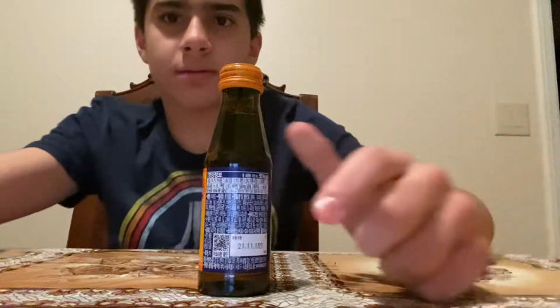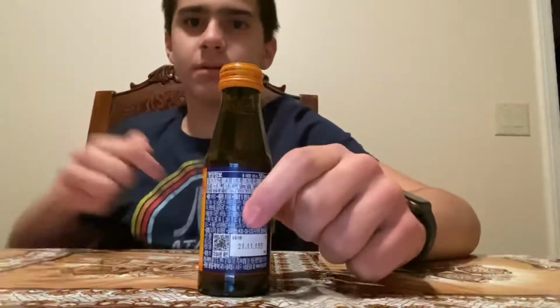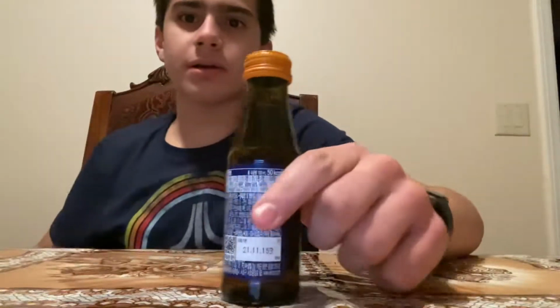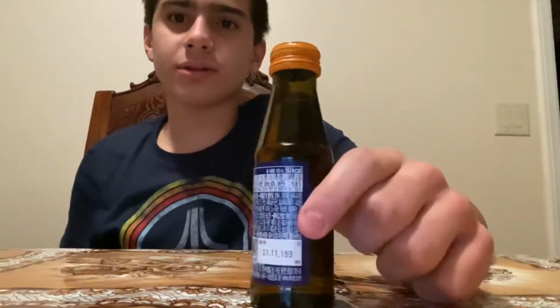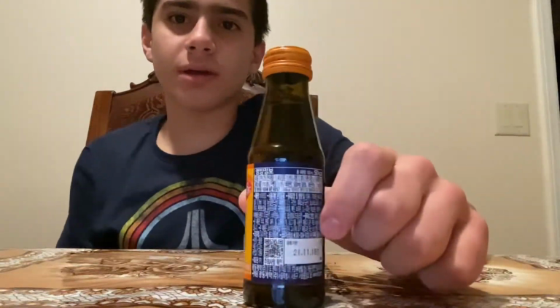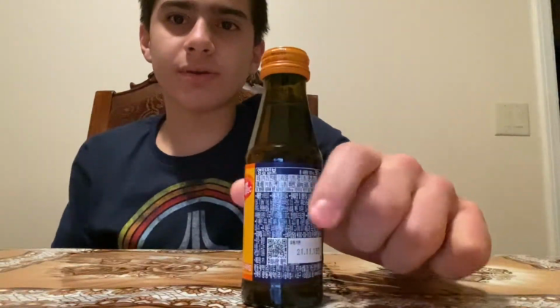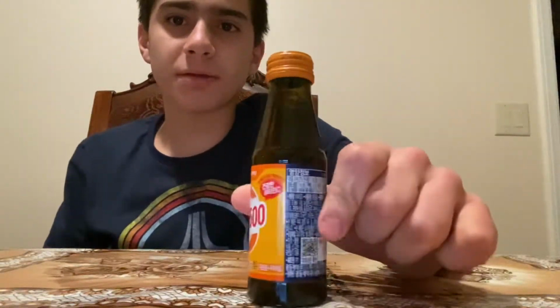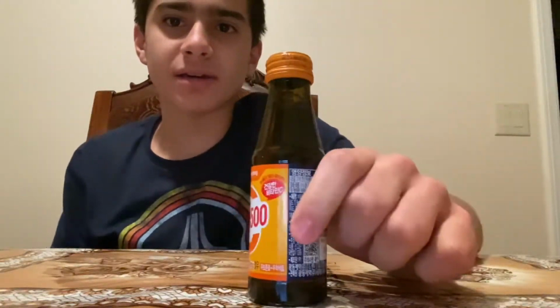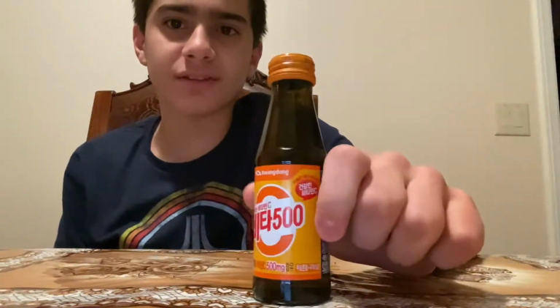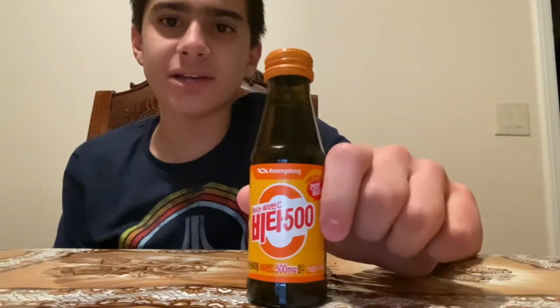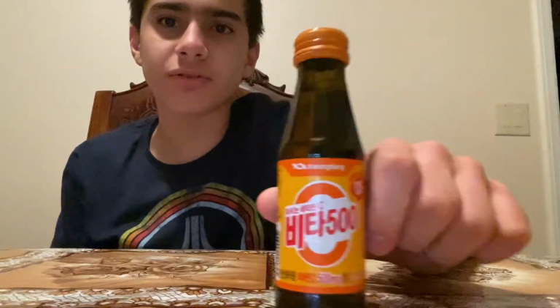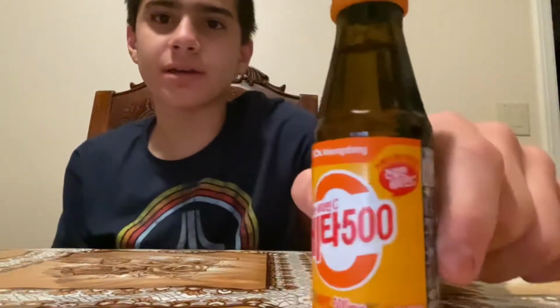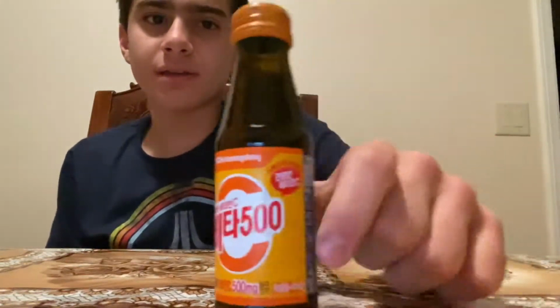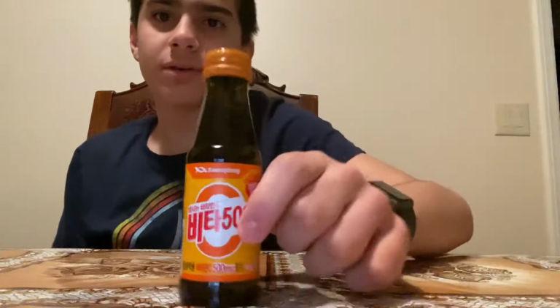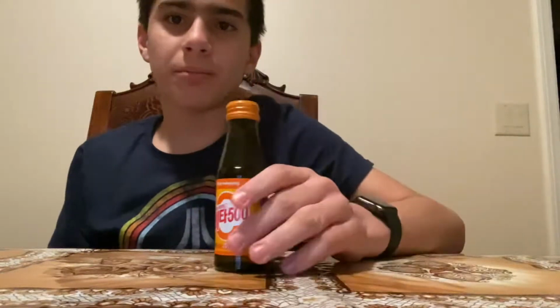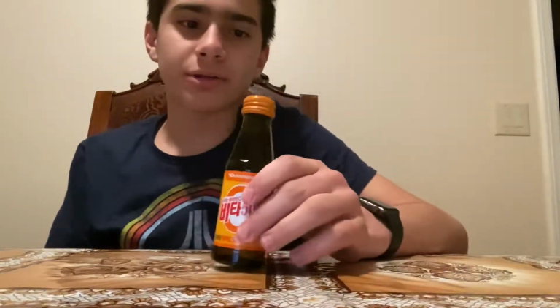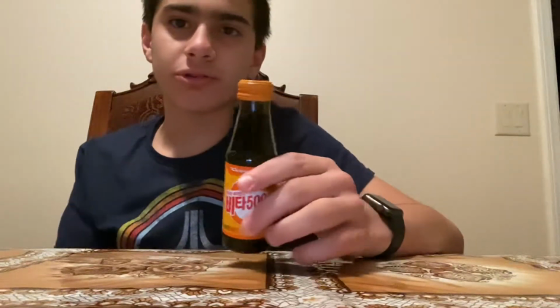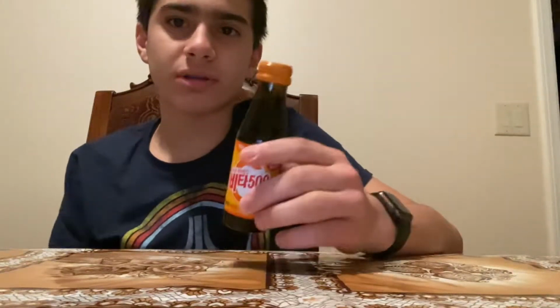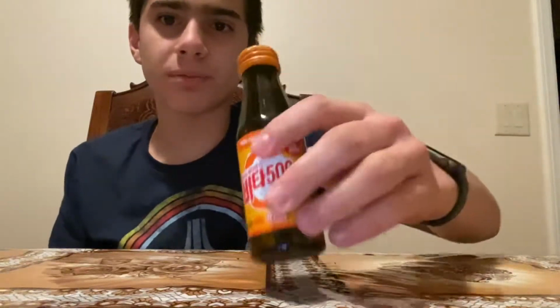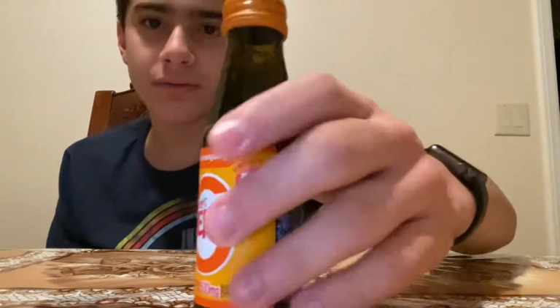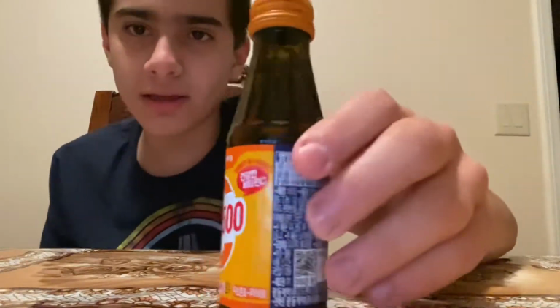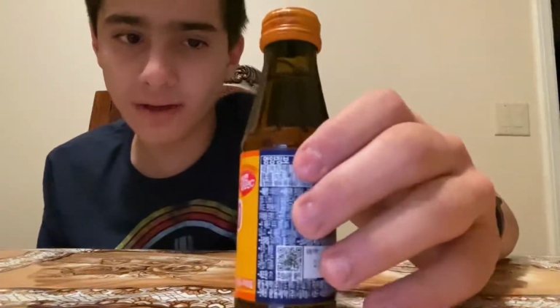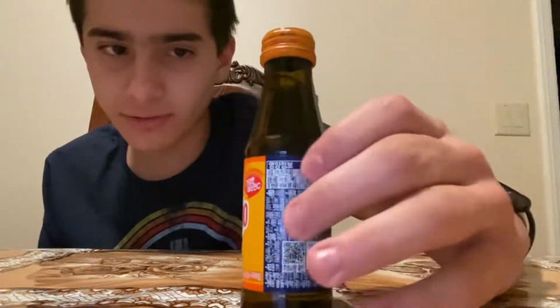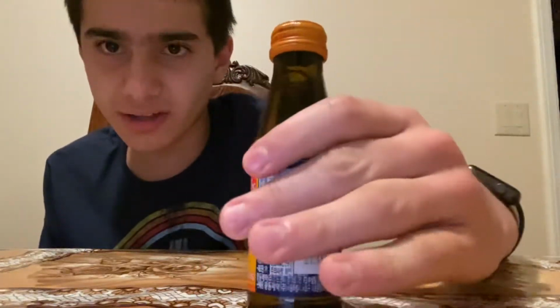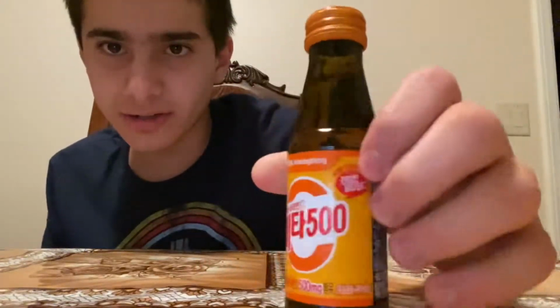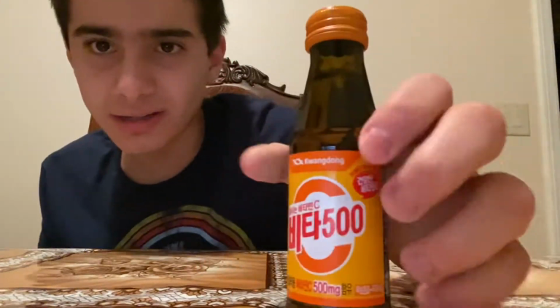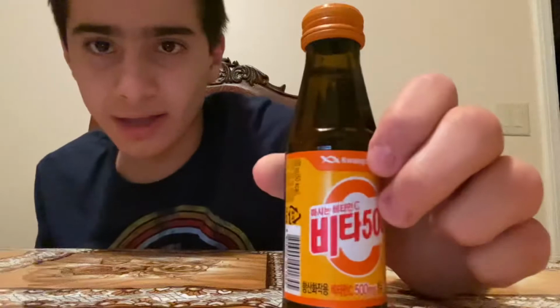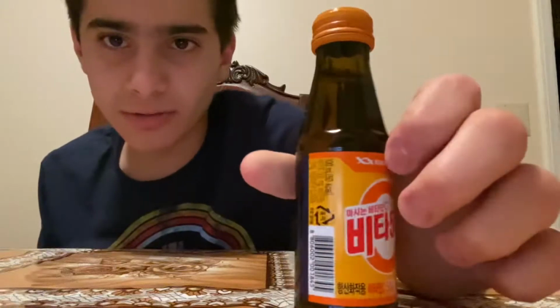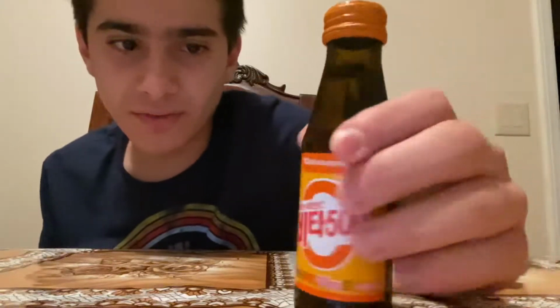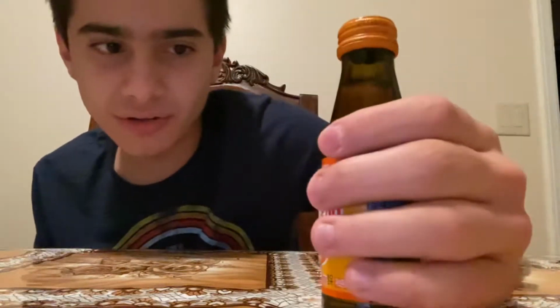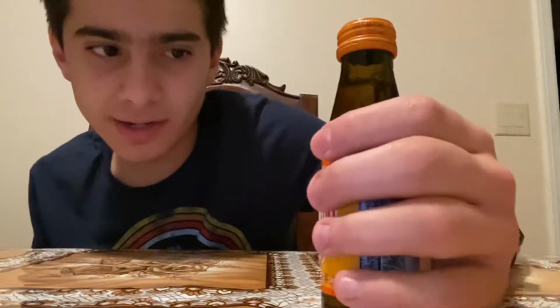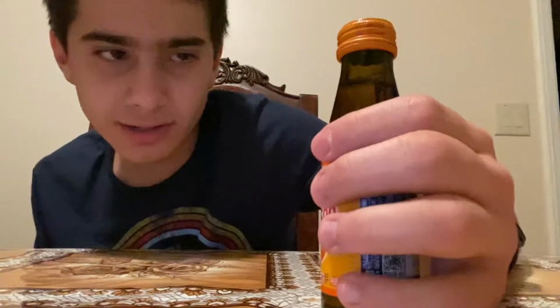Alright guys, so today I'm going to be doing a mukbang of this Asian drink. It's like a really small bottle that you just twist open. It says 500 on it, and then just a bunch of Asian writing on it.